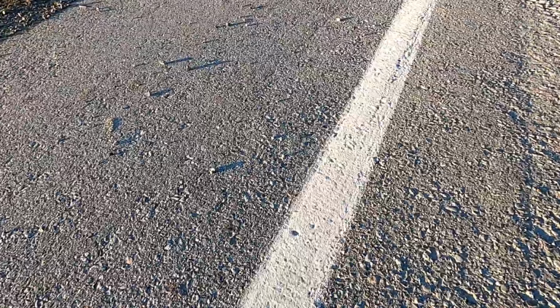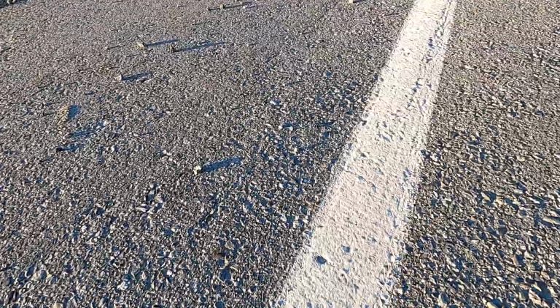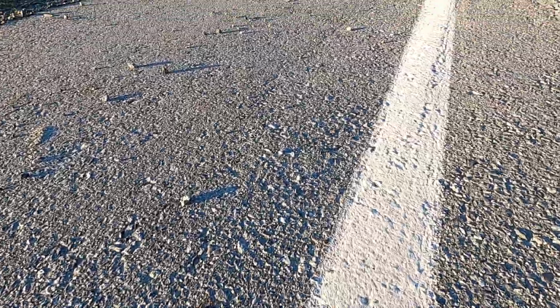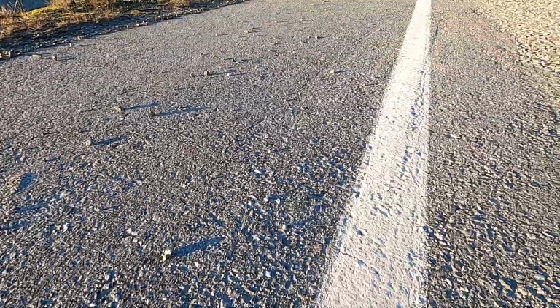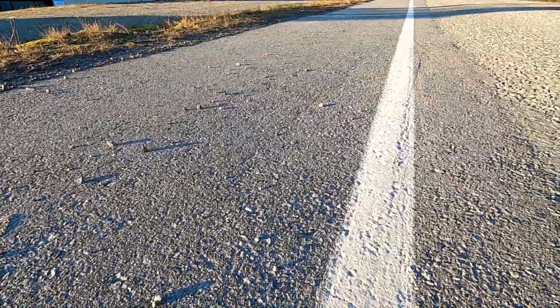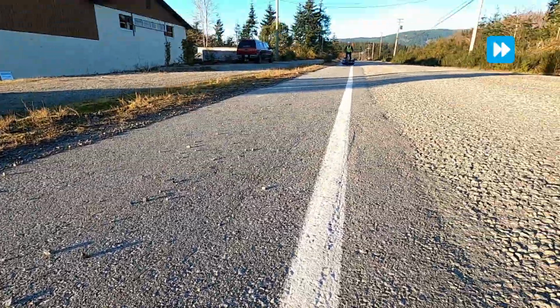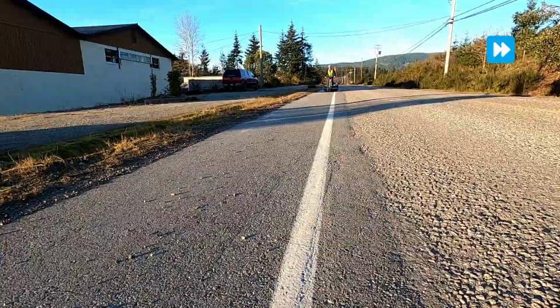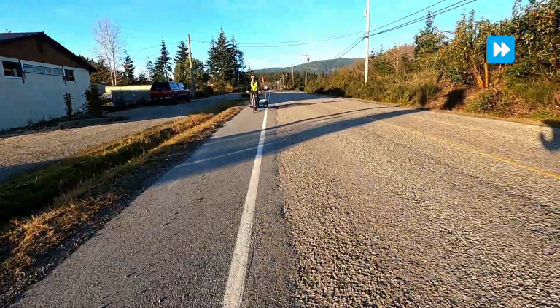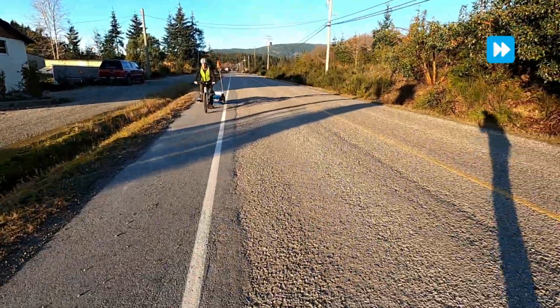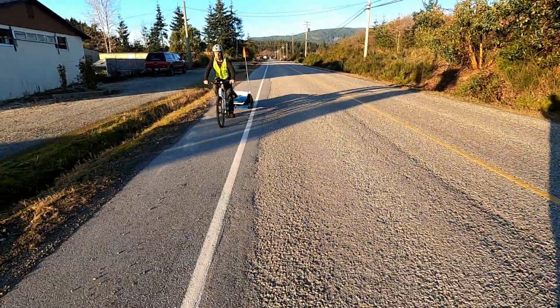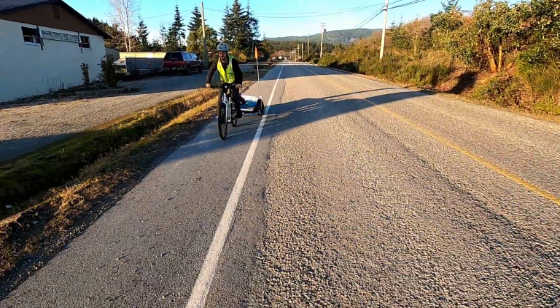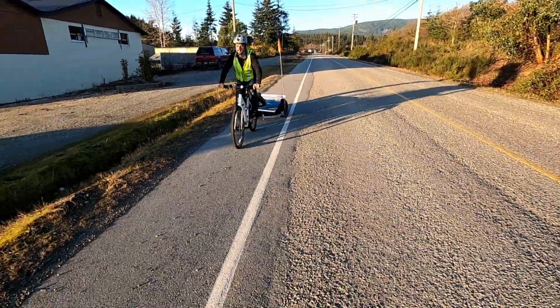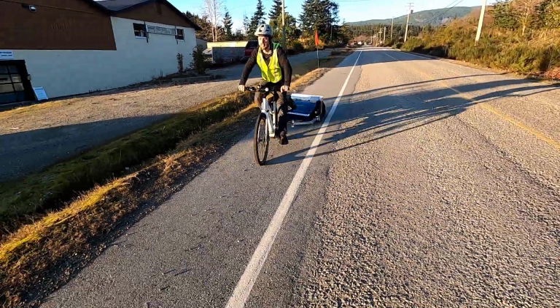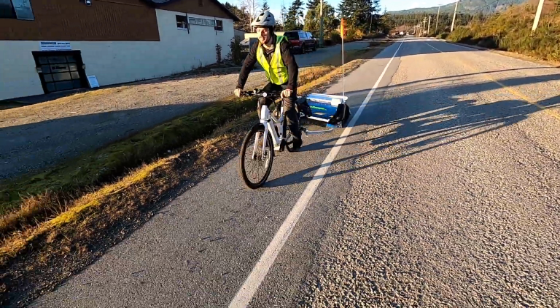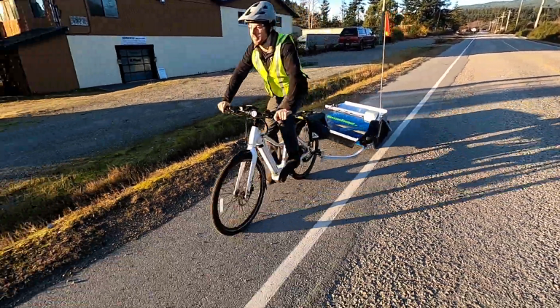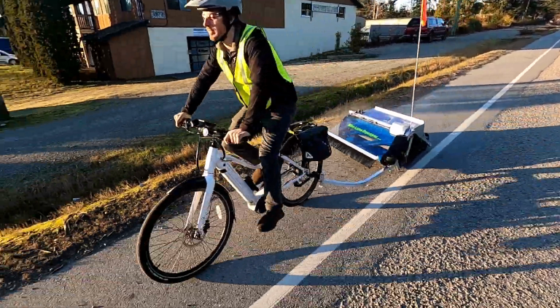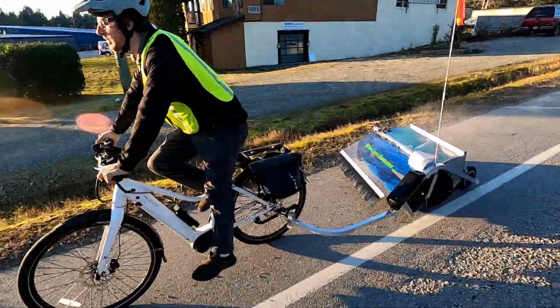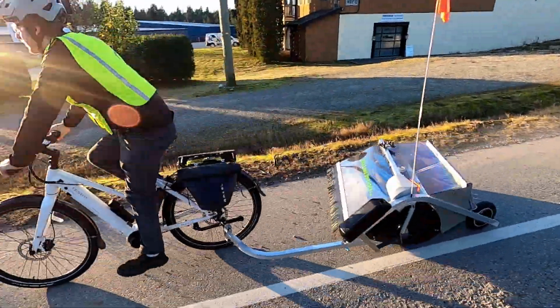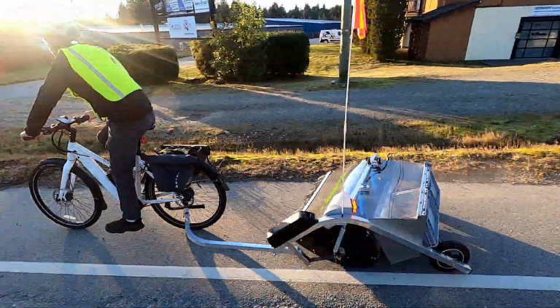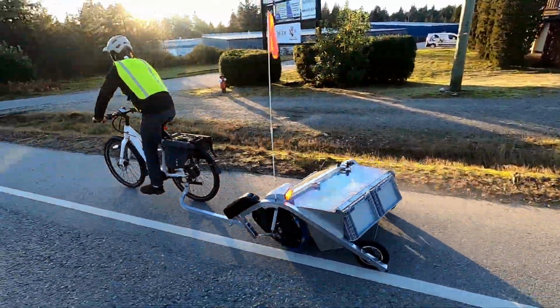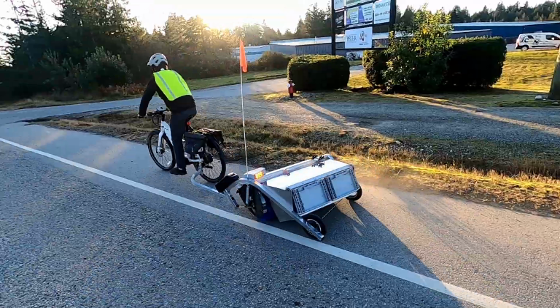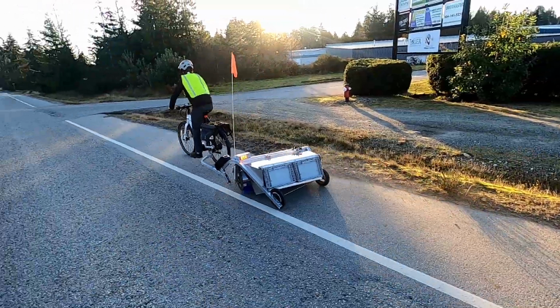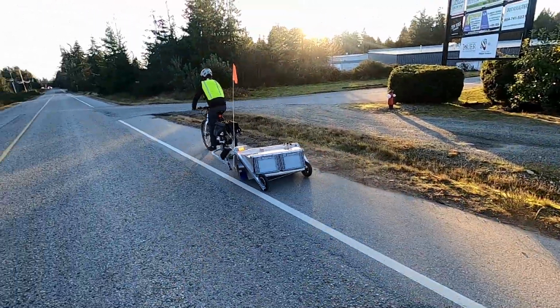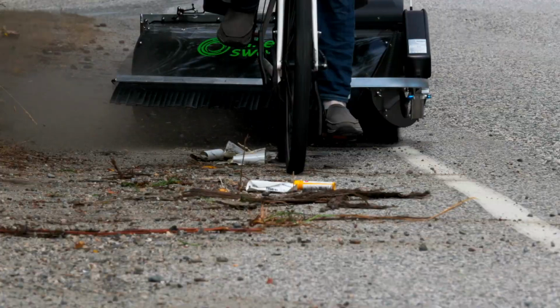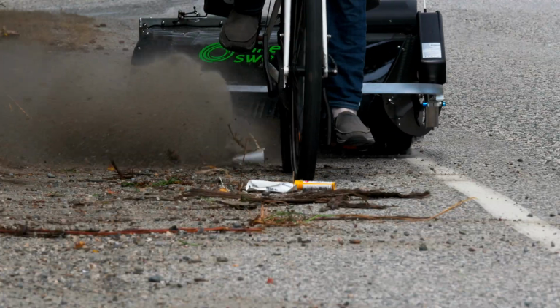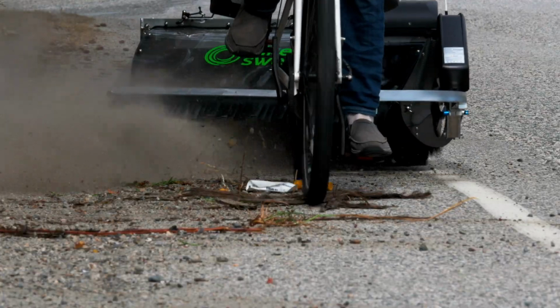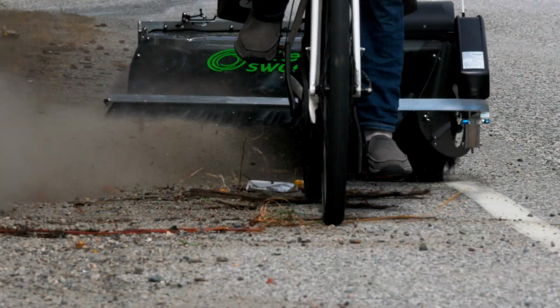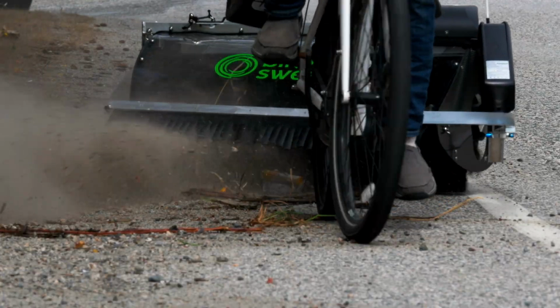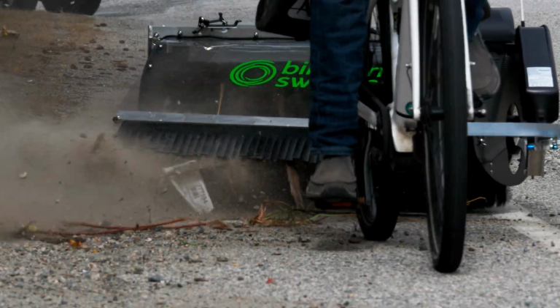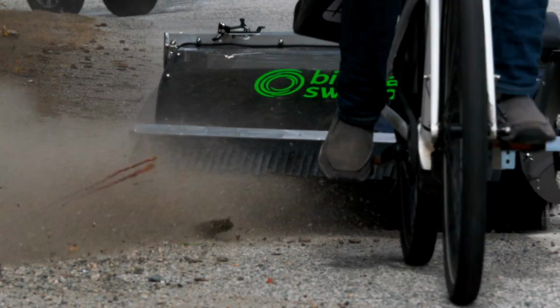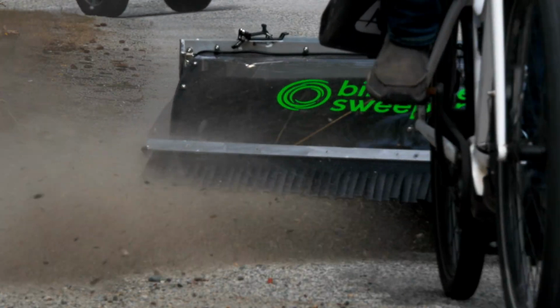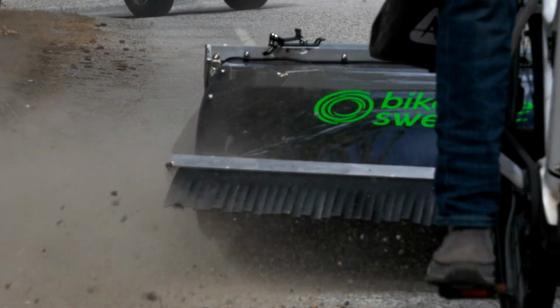Bike Lane Sweepers are an eco-friendly and cost-effective way of sweeping bike lanes and making cycling safer for everyone. They're easy to set up and use, and the battery lasts a long time — up to four hours depending on the type of debris.